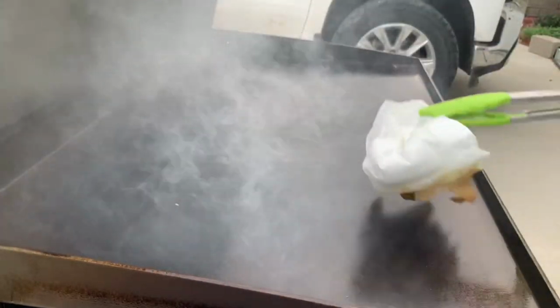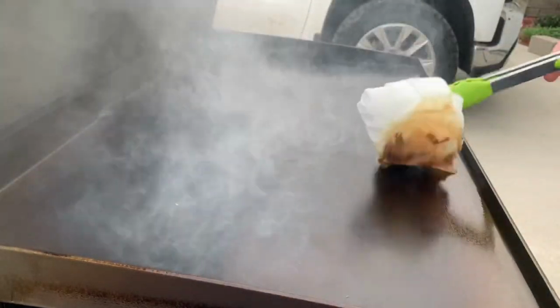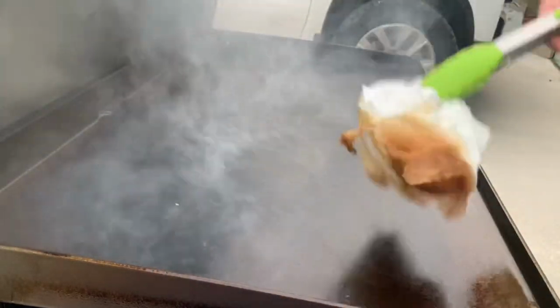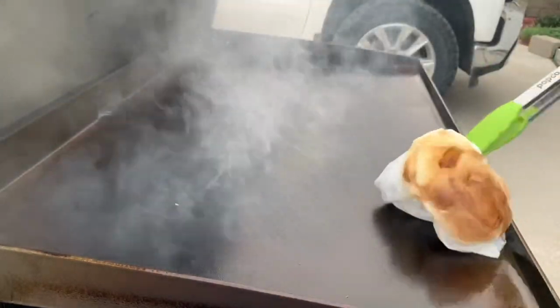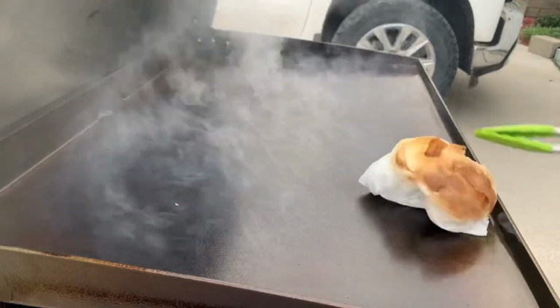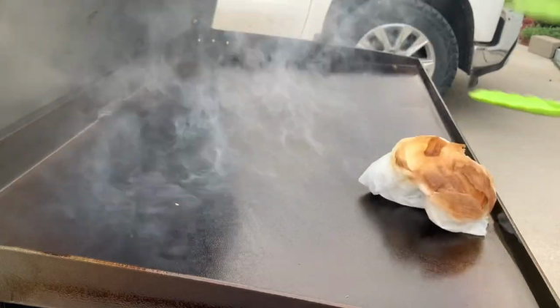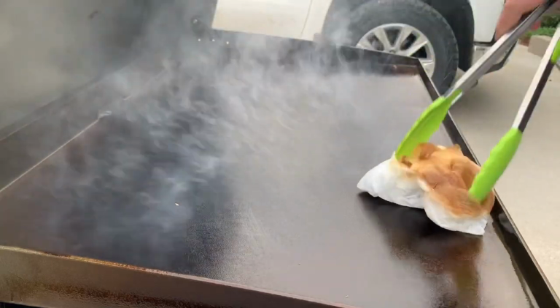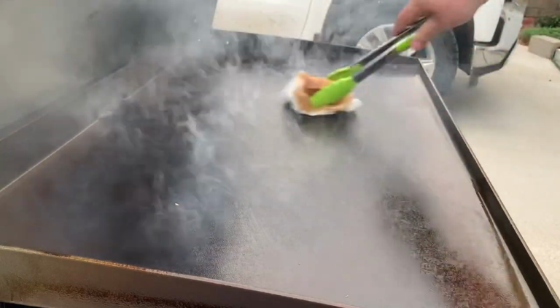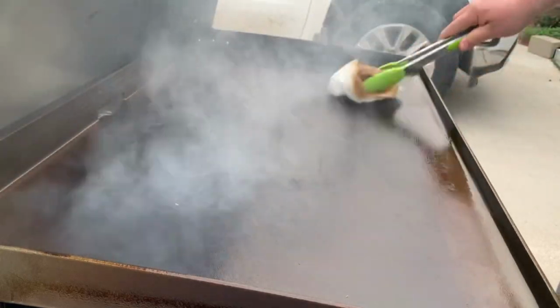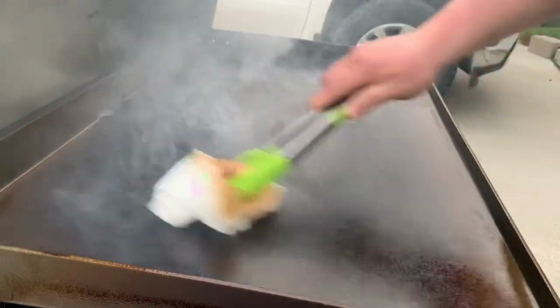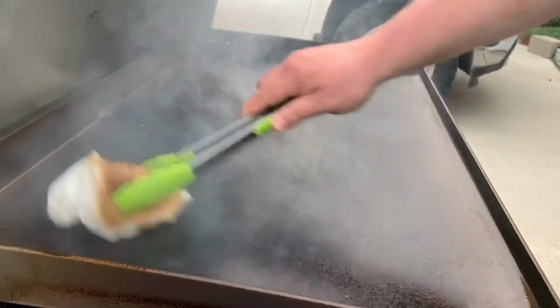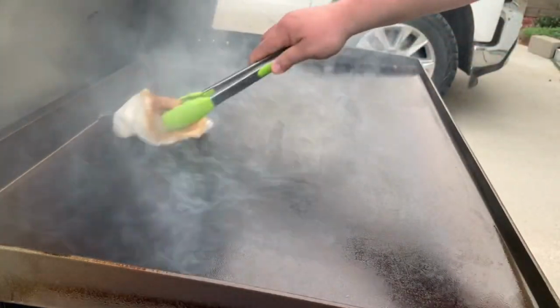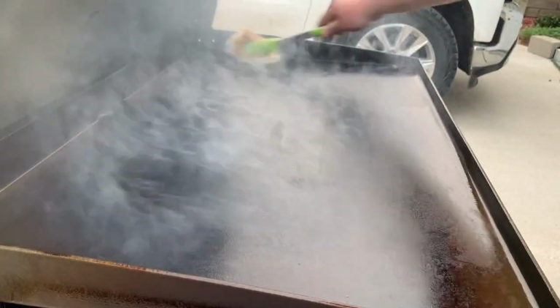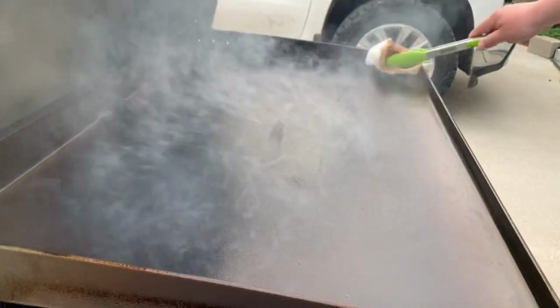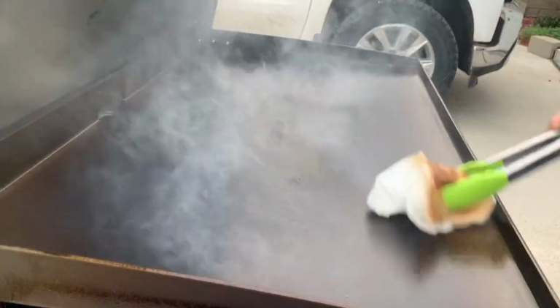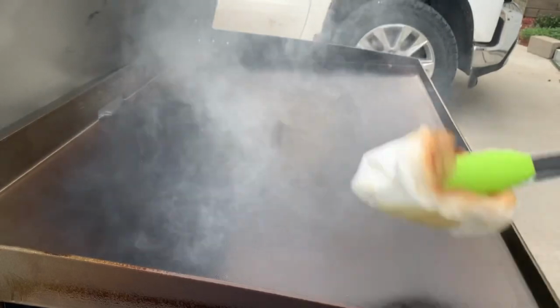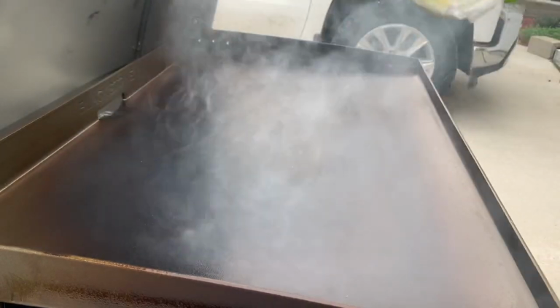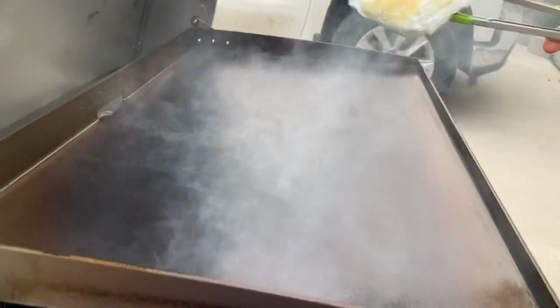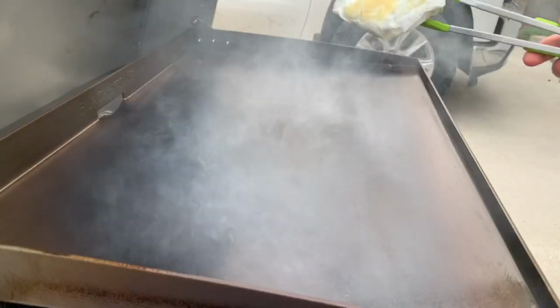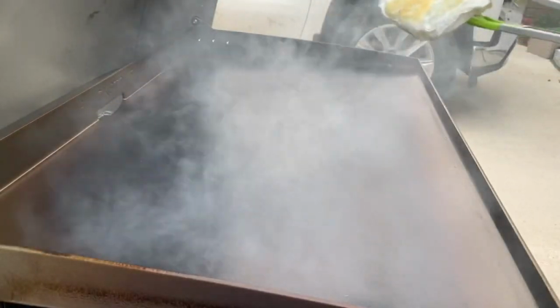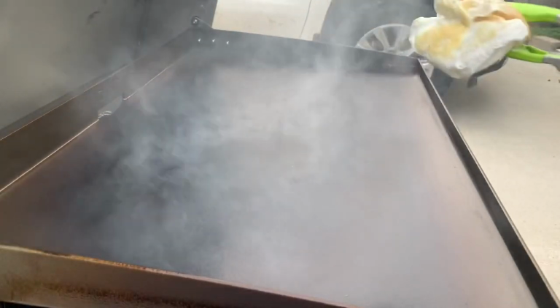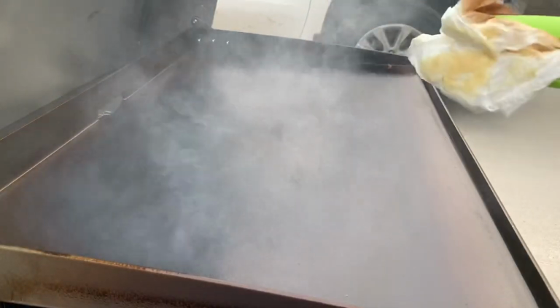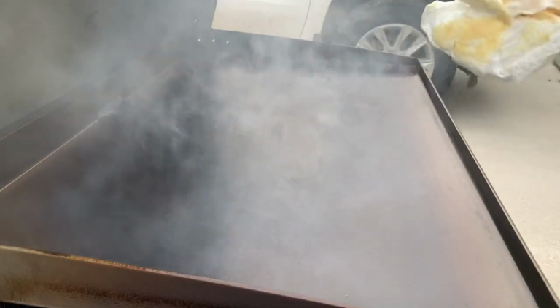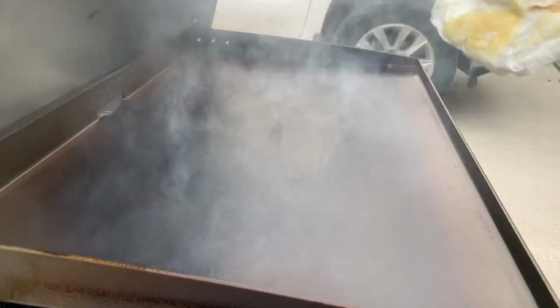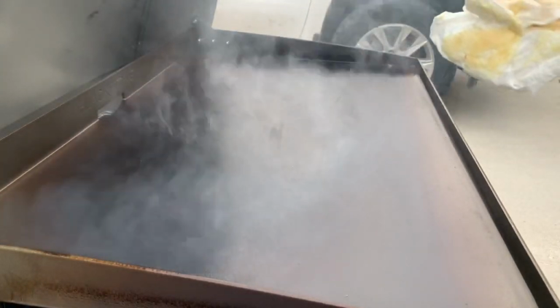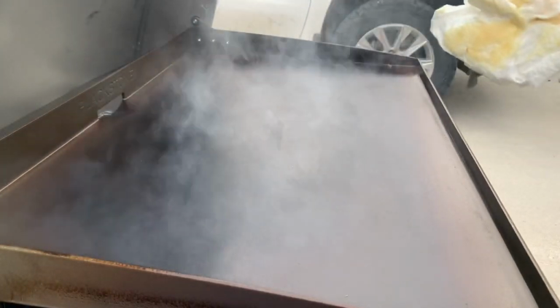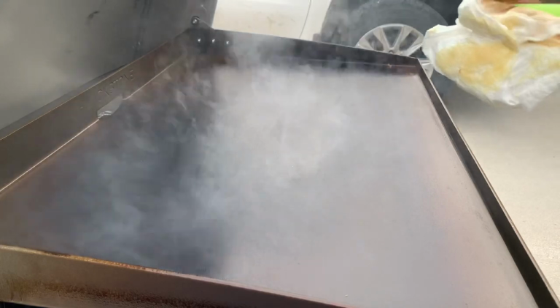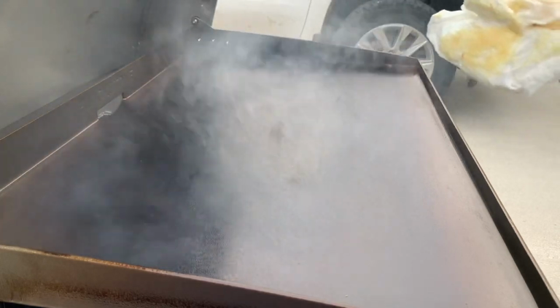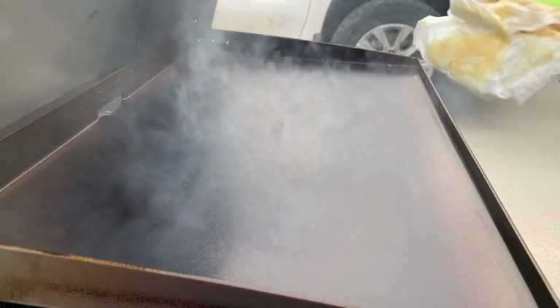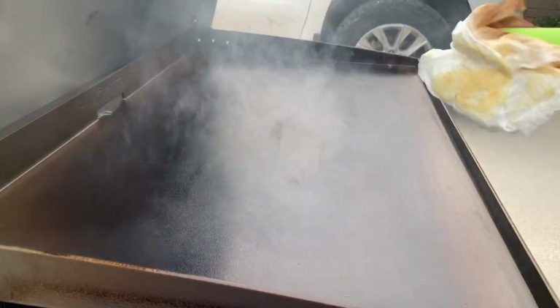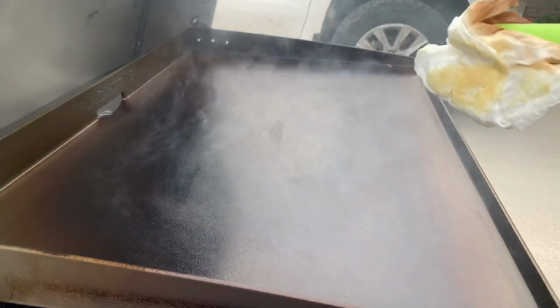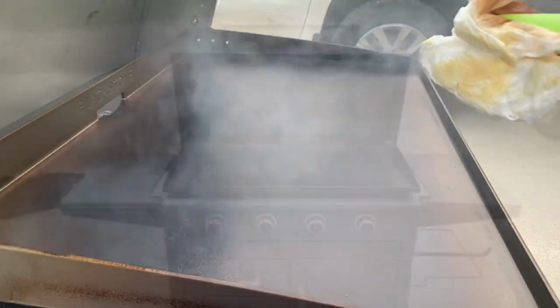Maybe sometime here soon I'll do one of my favorite Blackstone recipes on here. But that's it, guys. Appreciate you watching. Smash that like button for me. See you later.